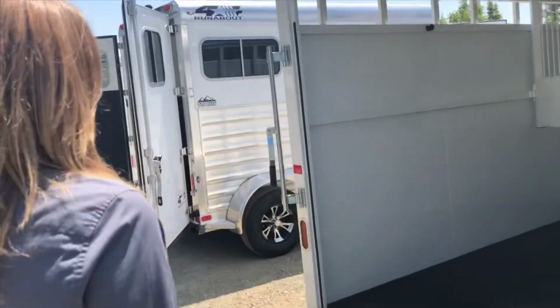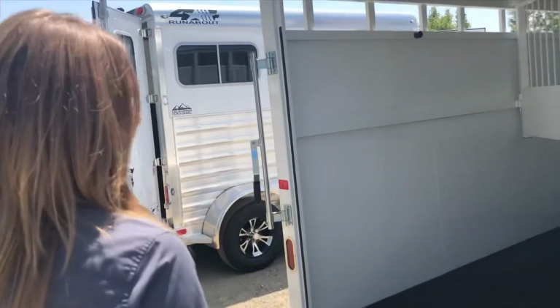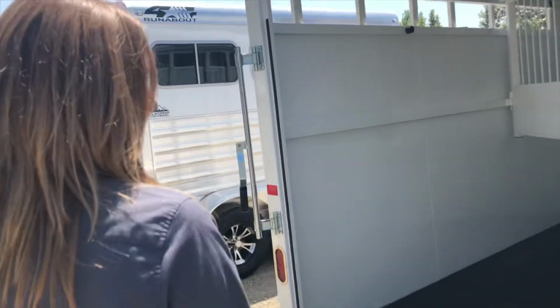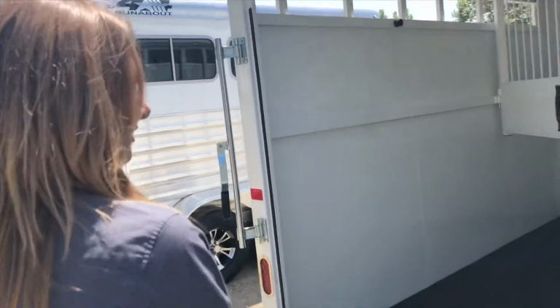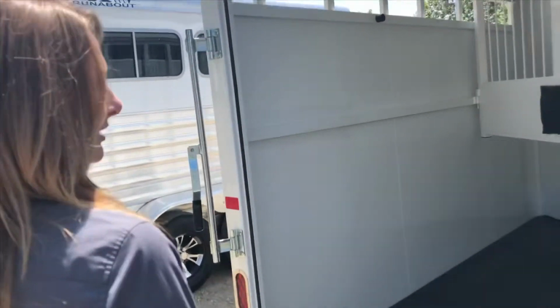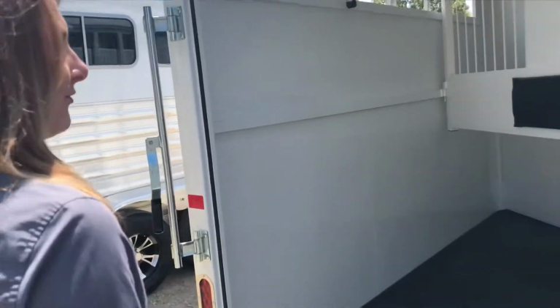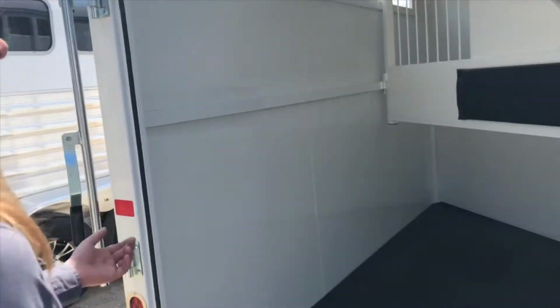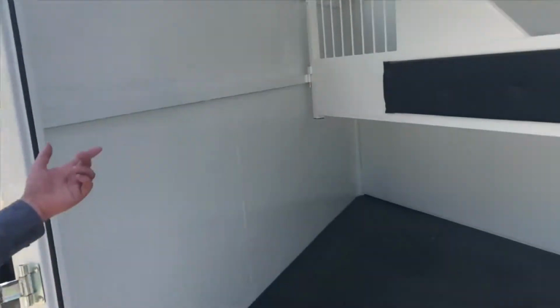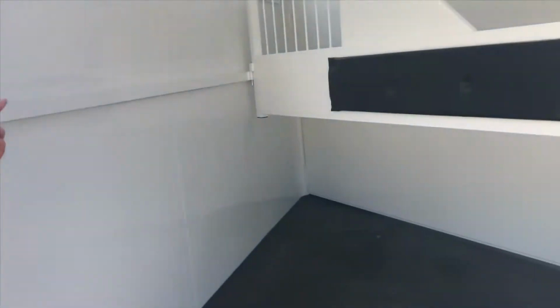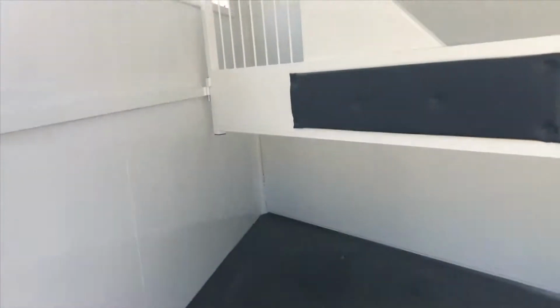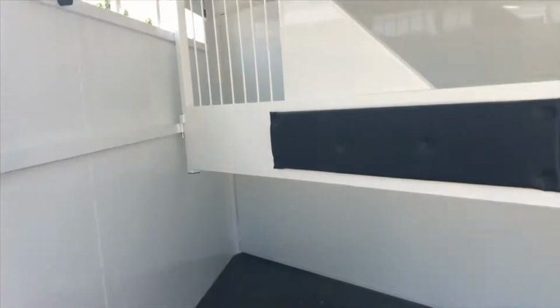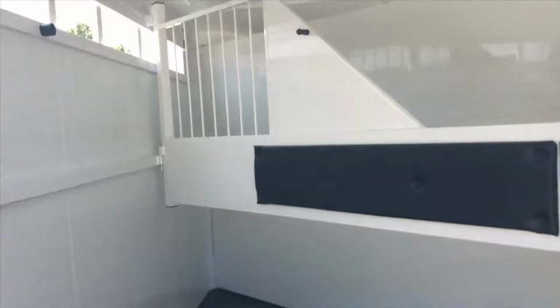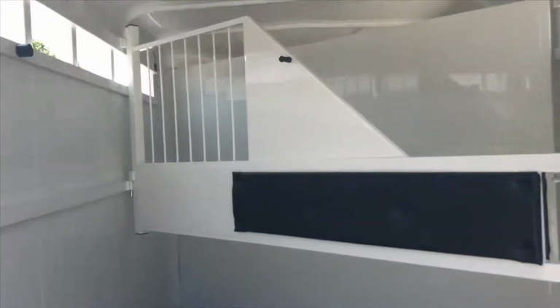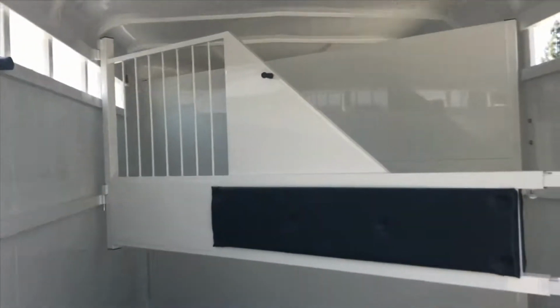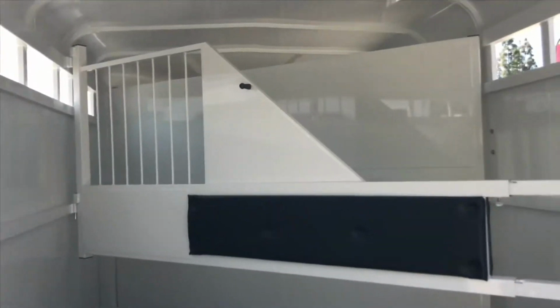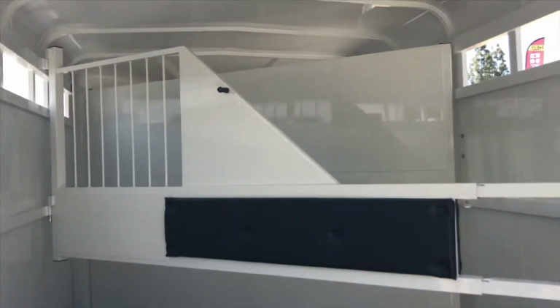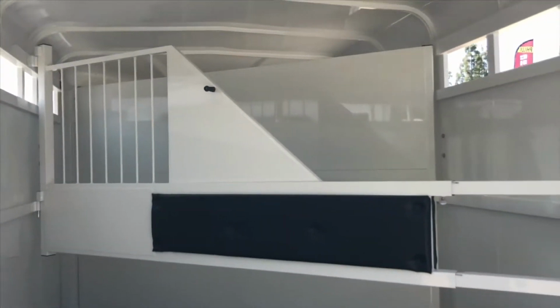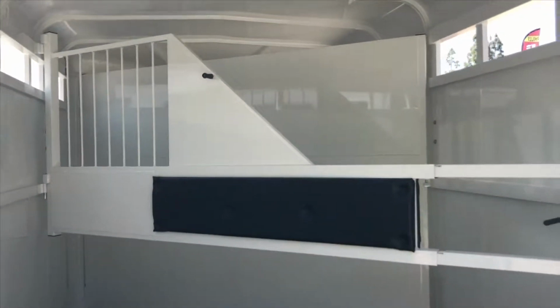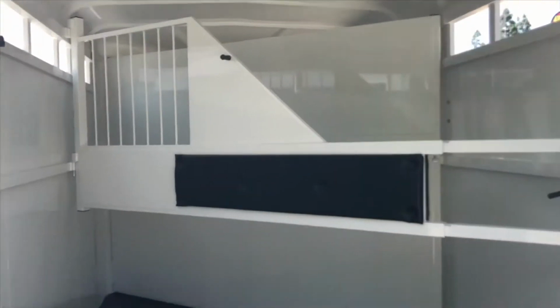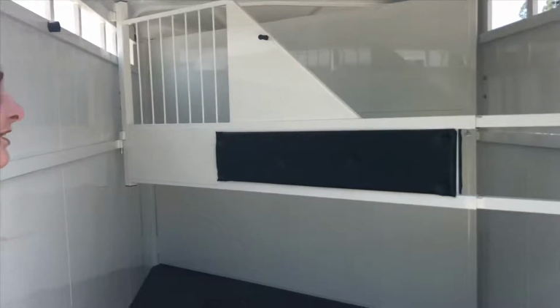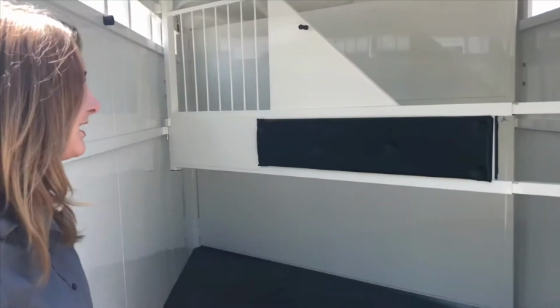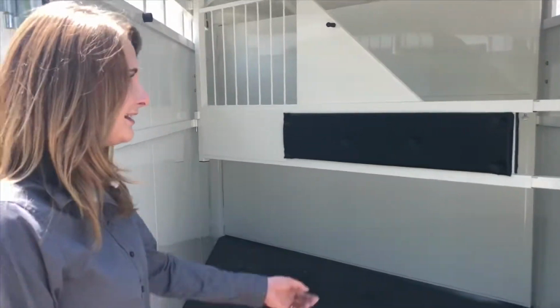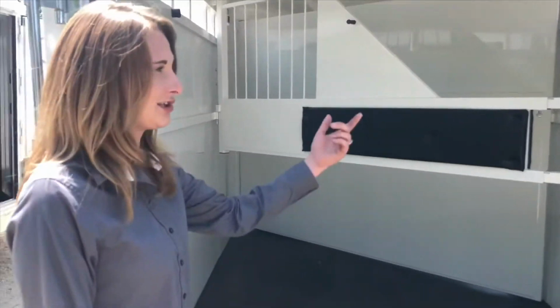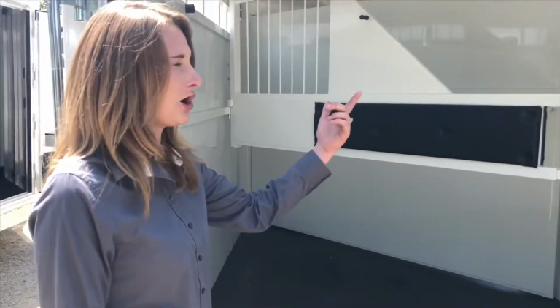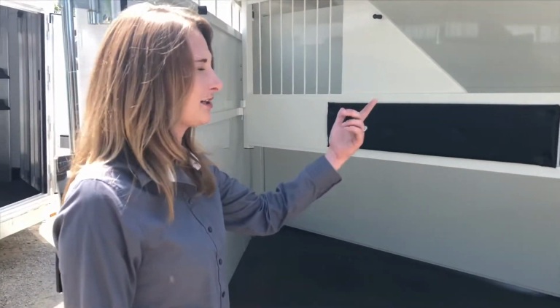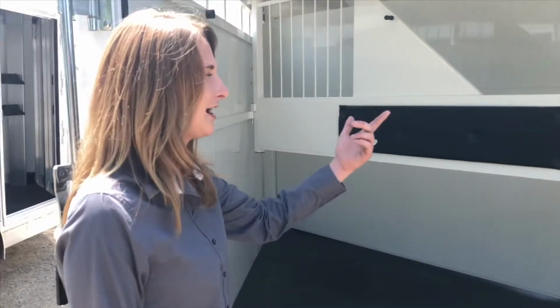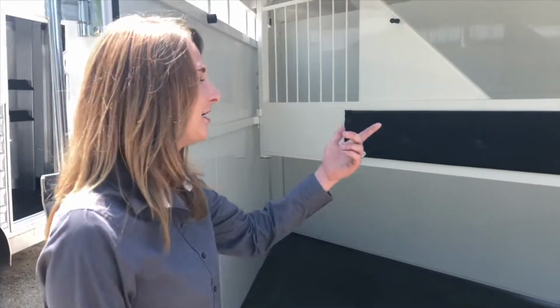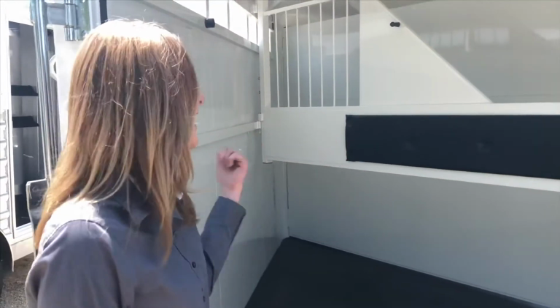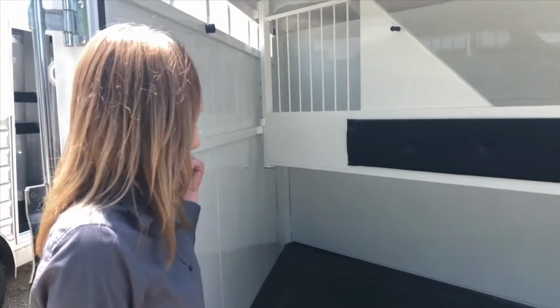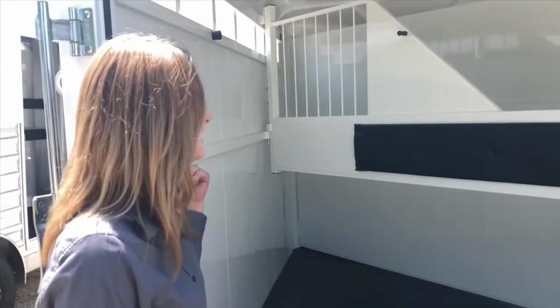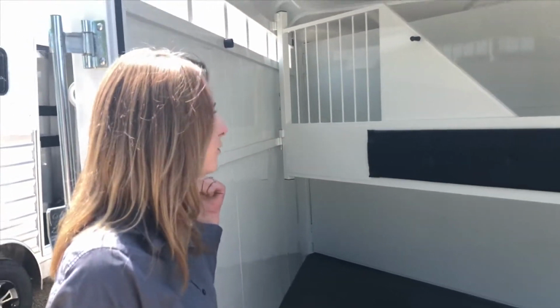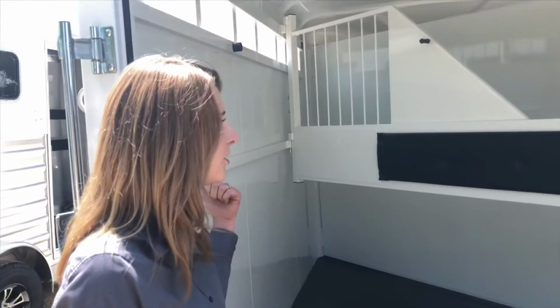The back — you do get a really nice flow-through, slam-latch style padded divider. It is the stock style on the head and tail wall.